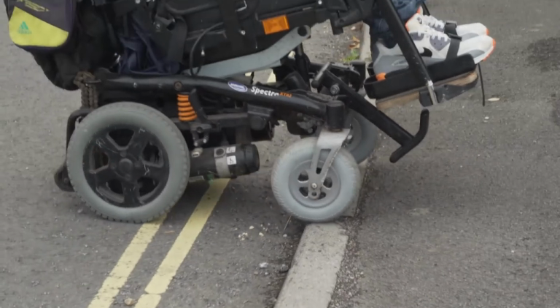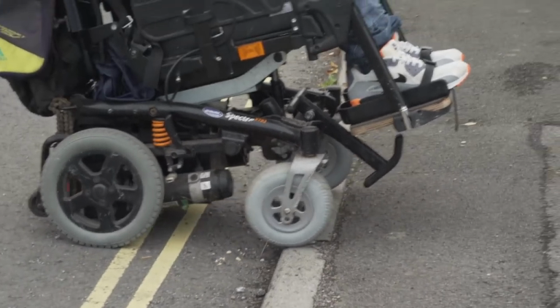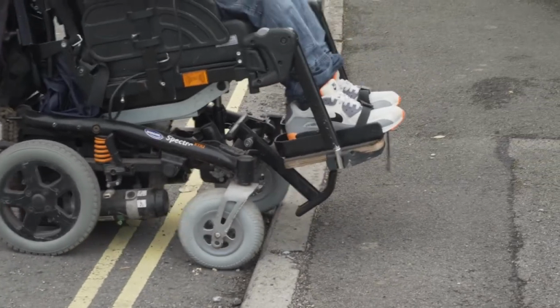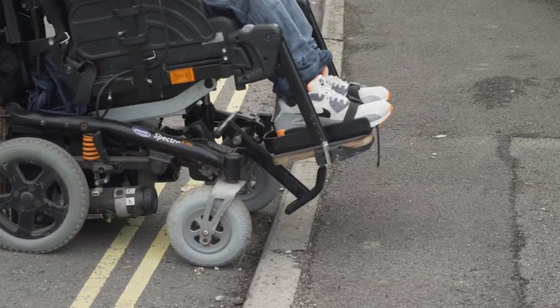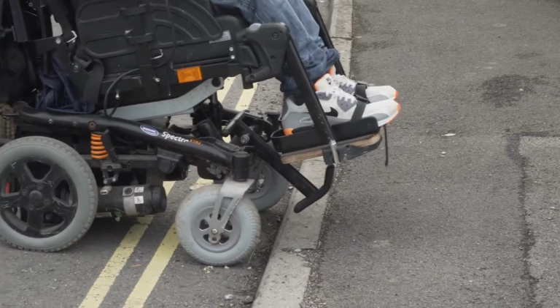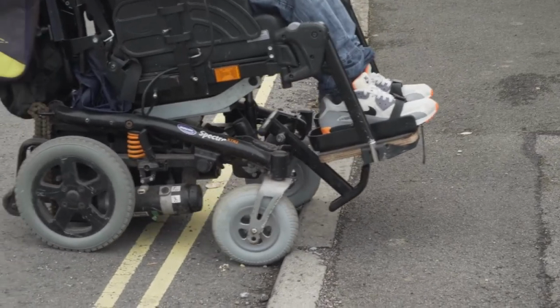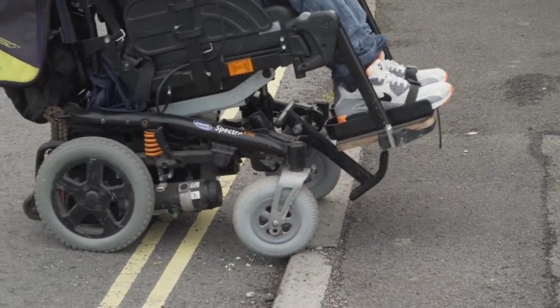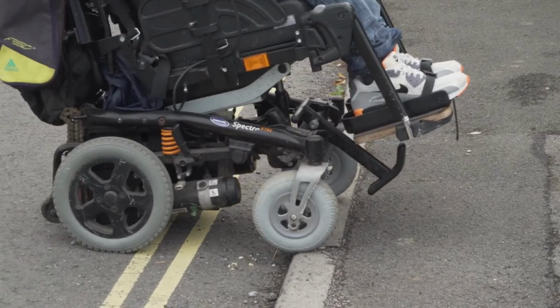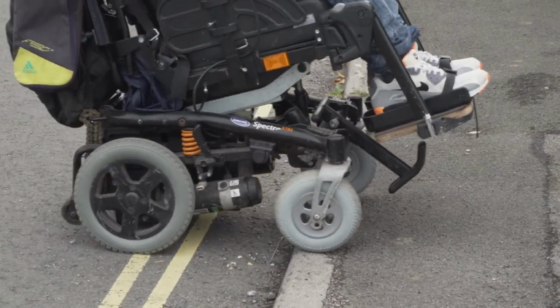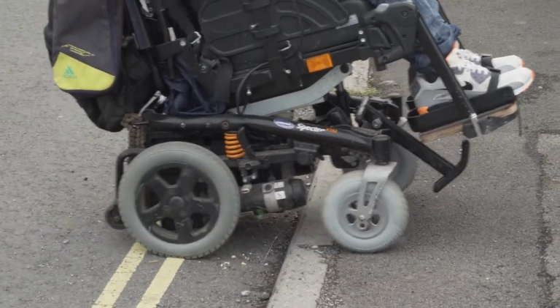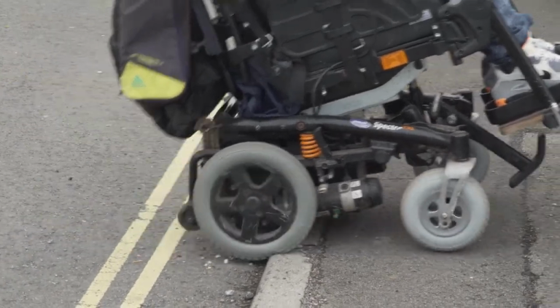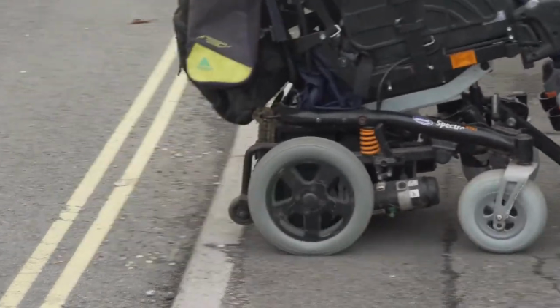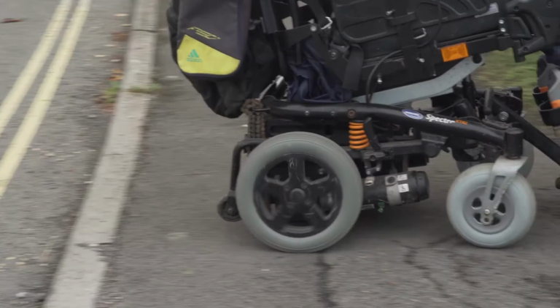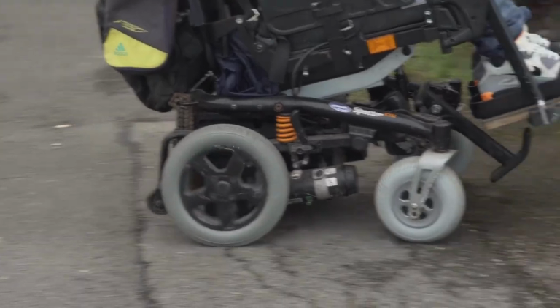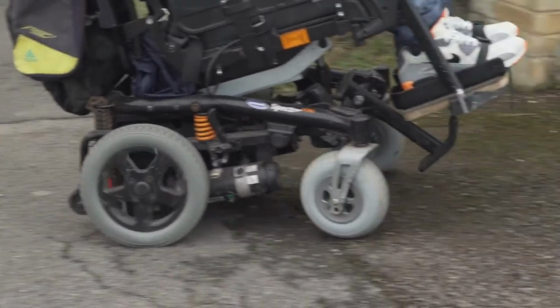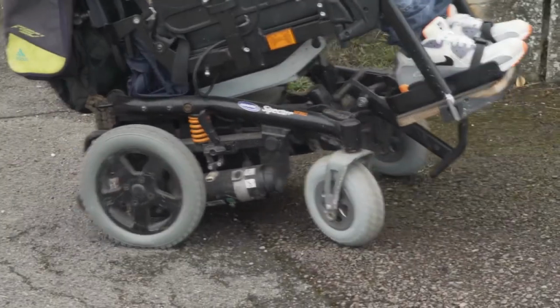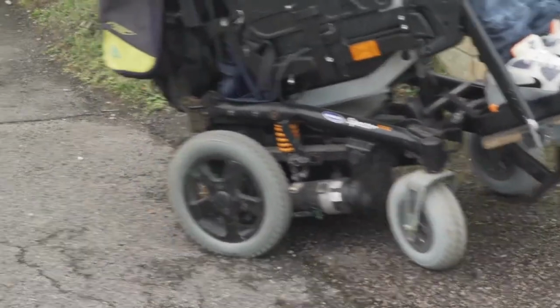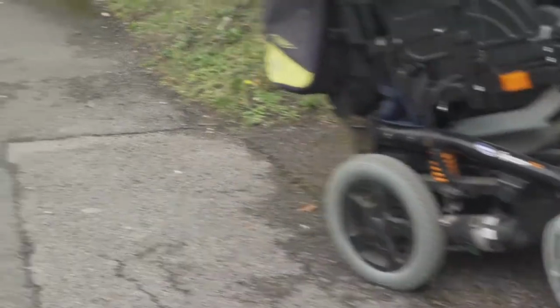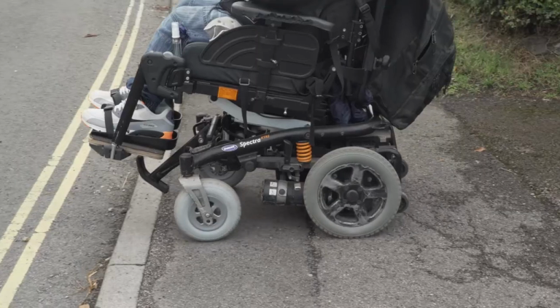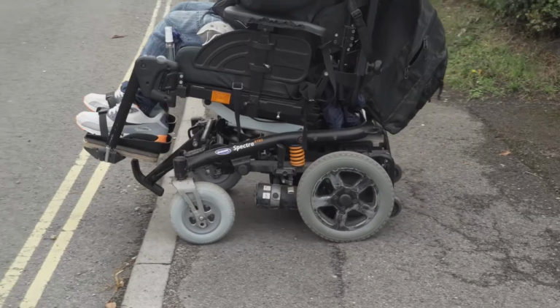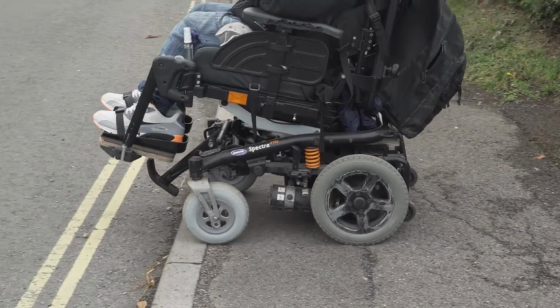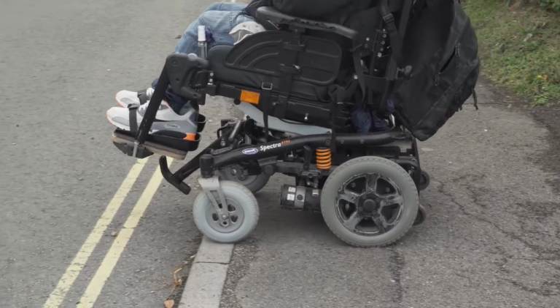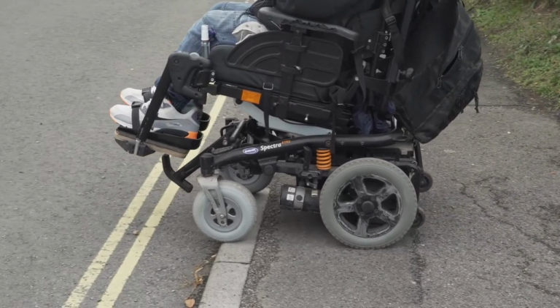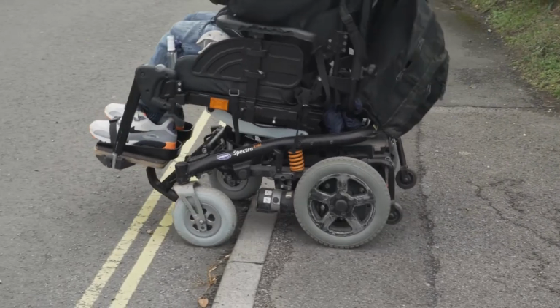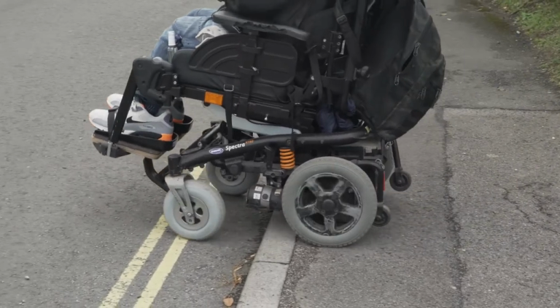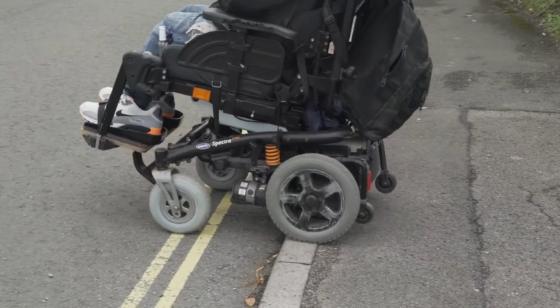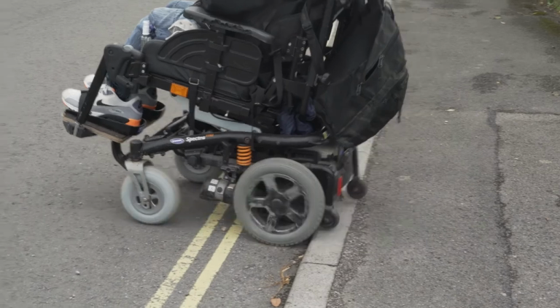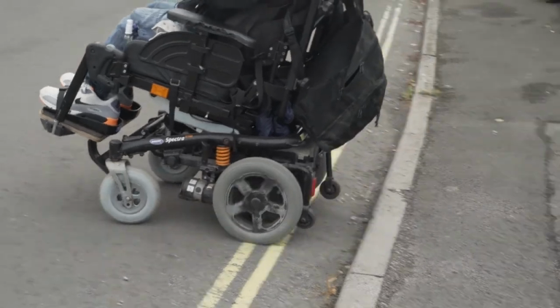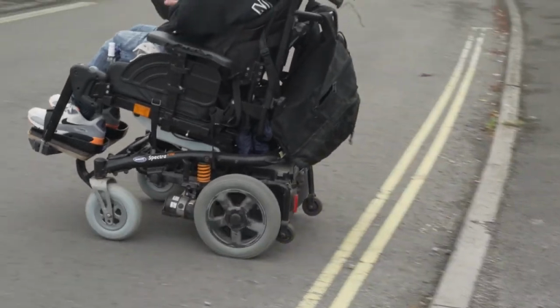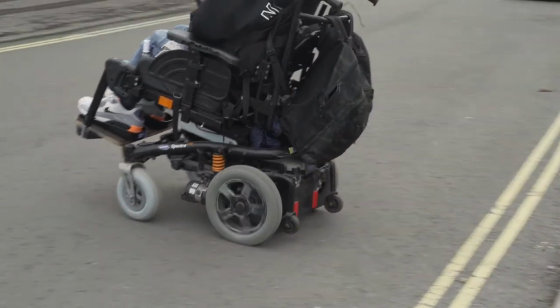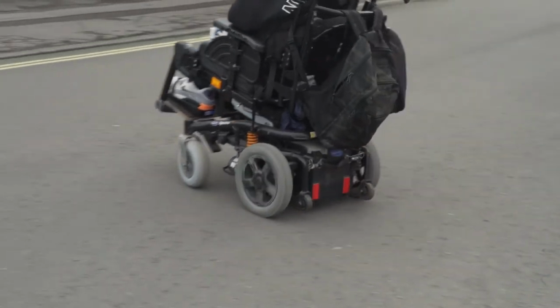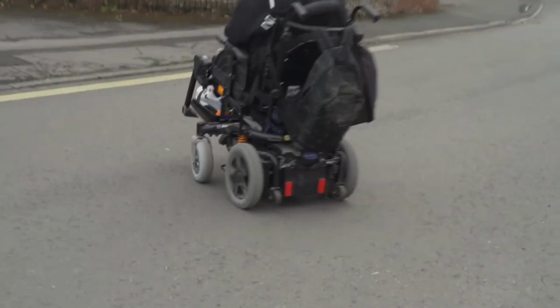You see that this is a bump, so you slow down and then you put the power in to get the back wheels over. But you wouldn't go up here — you would go up where you're standing, because where you're standing is flatter.